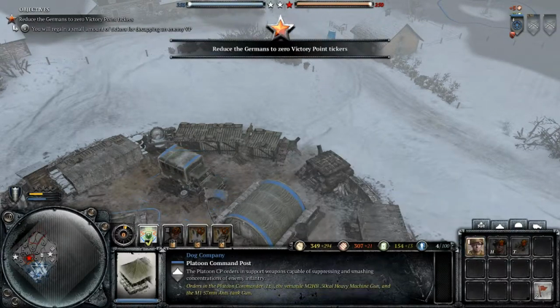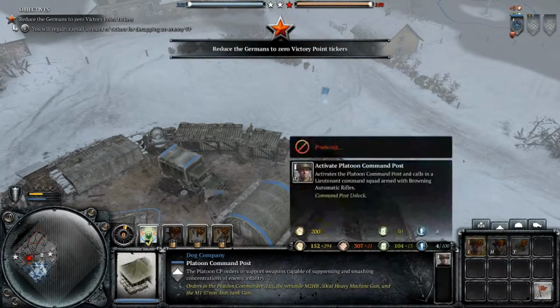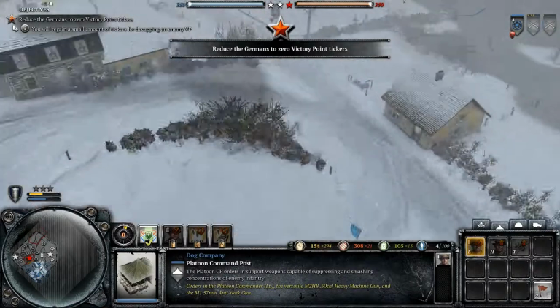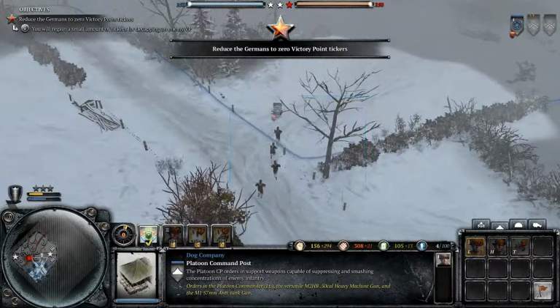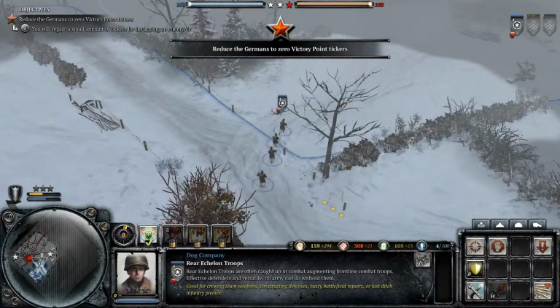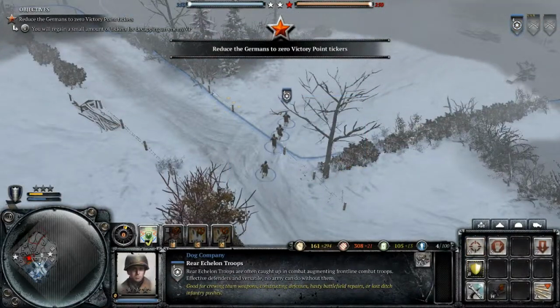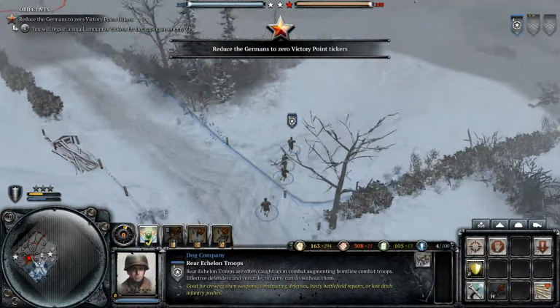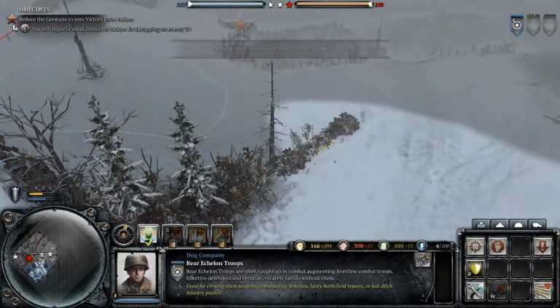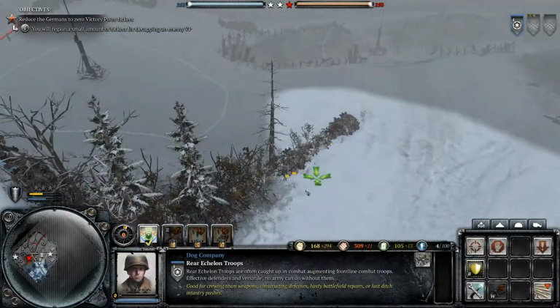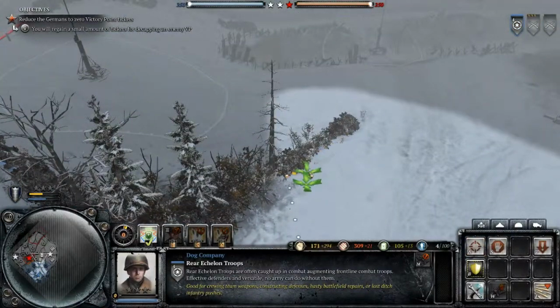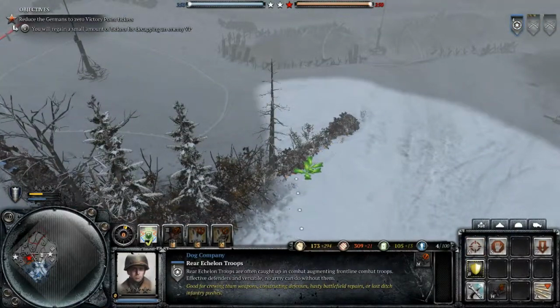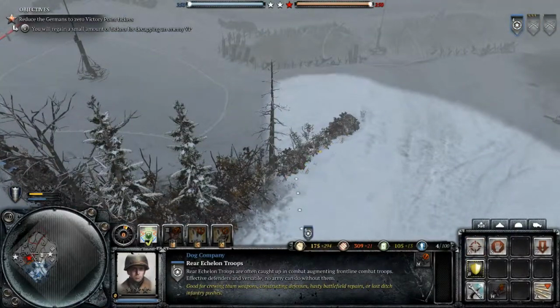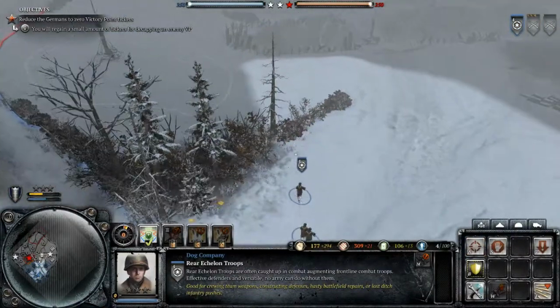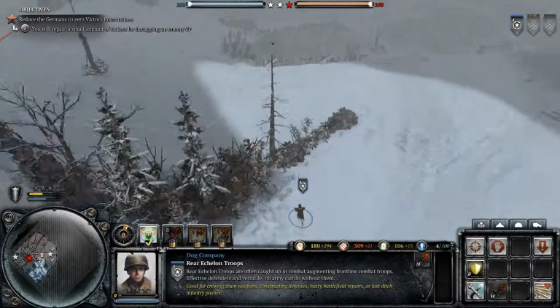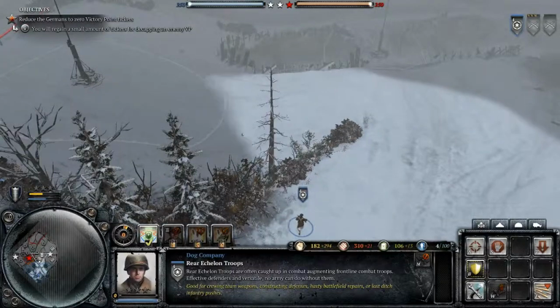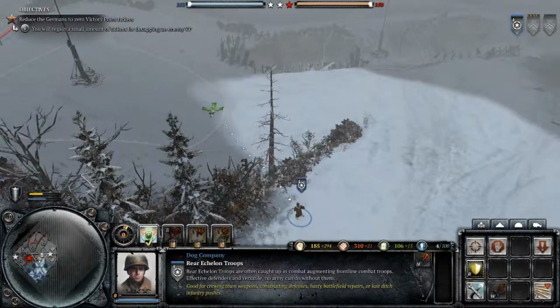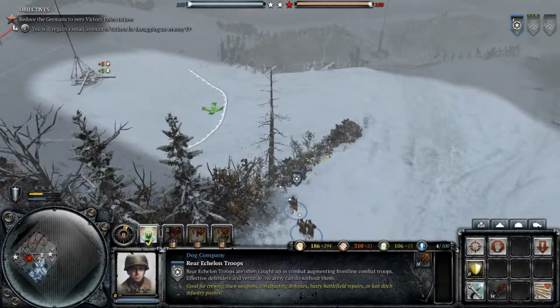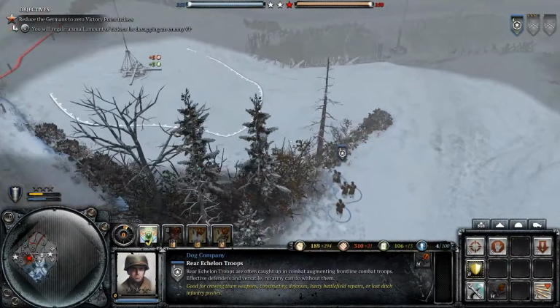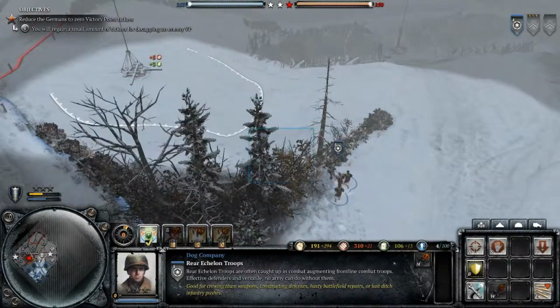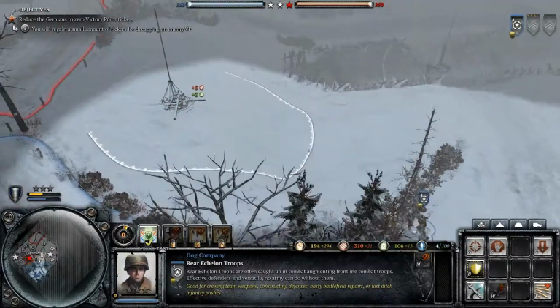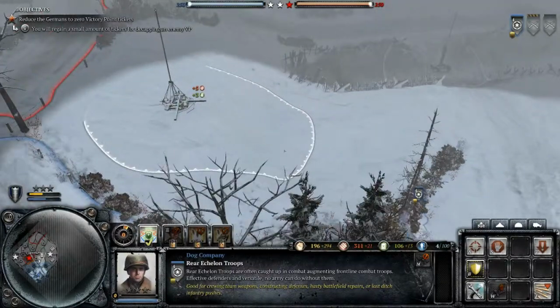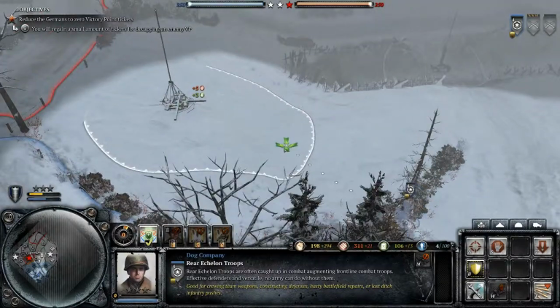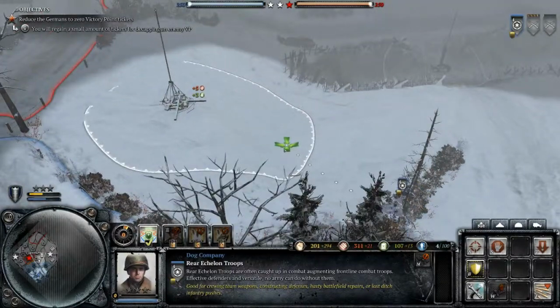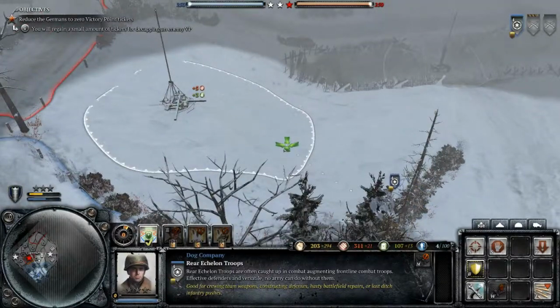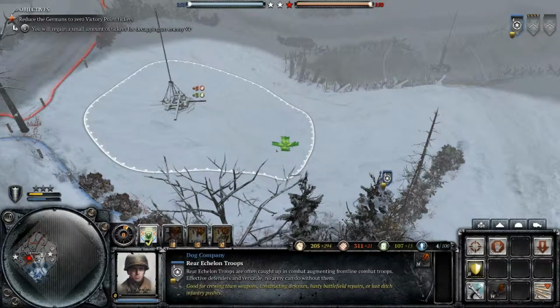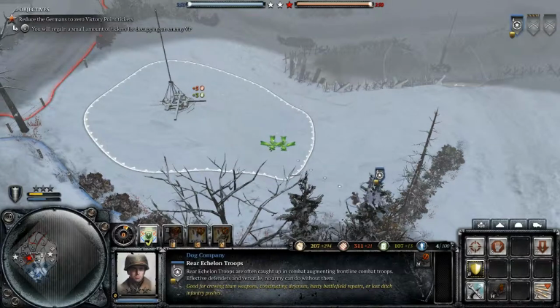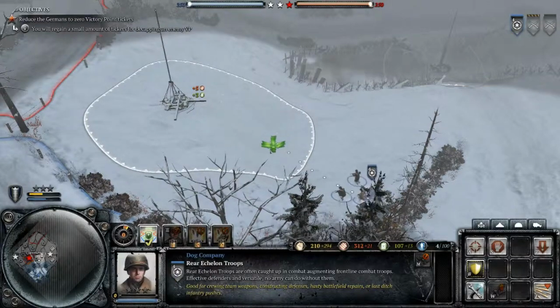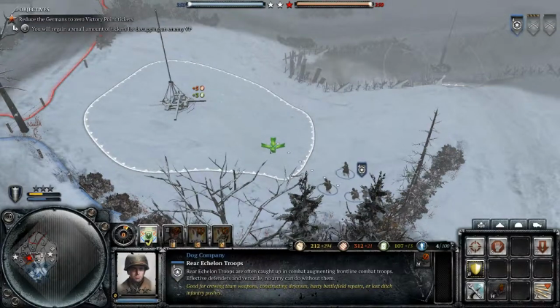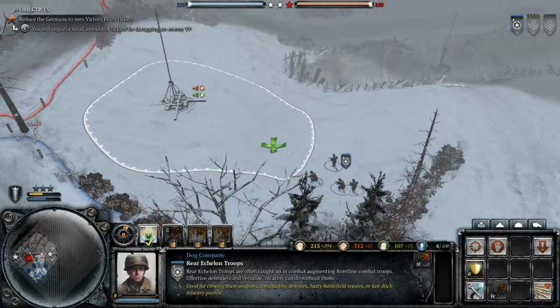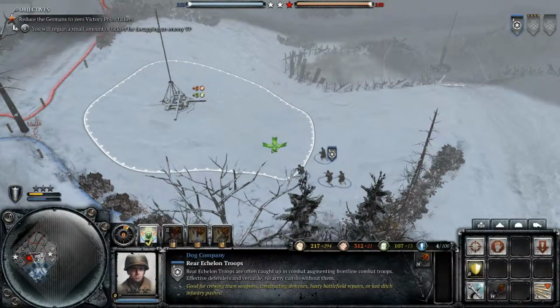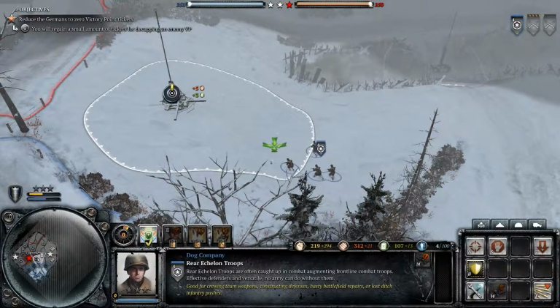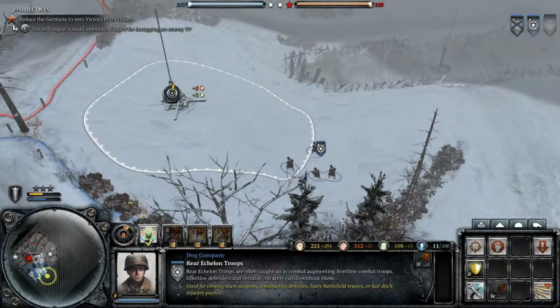I need the lieutenant first. I'm just gonna scout this point and the fuel. If there's any threat I have to go back, because I'm not strong with those rear echelons.